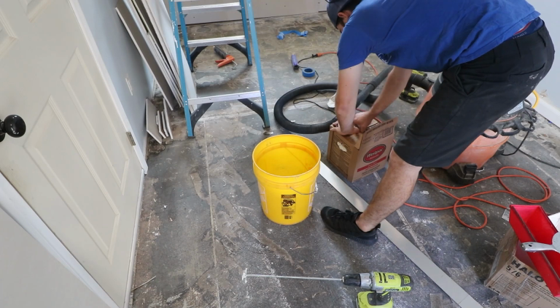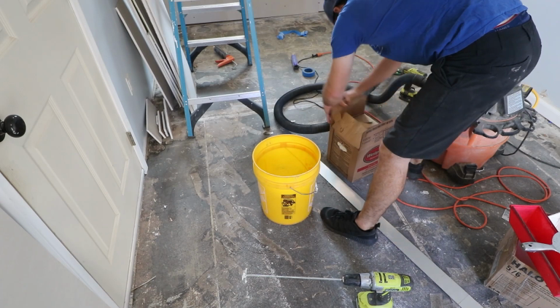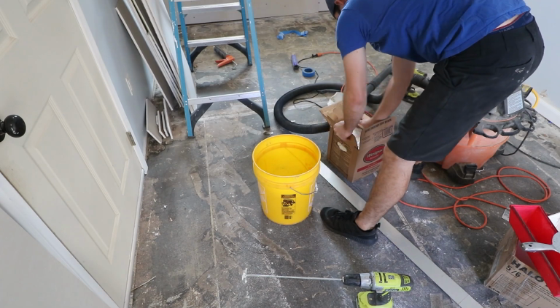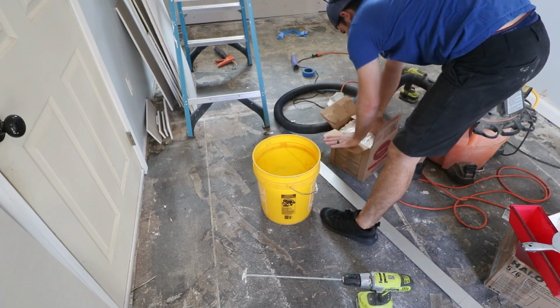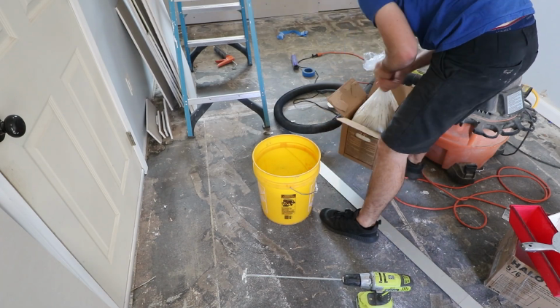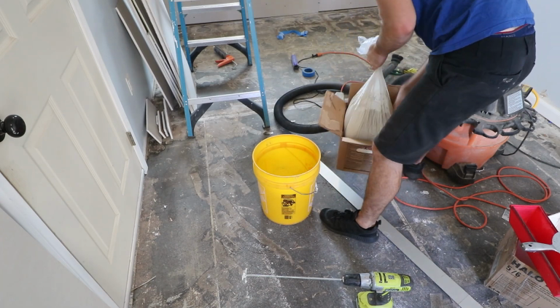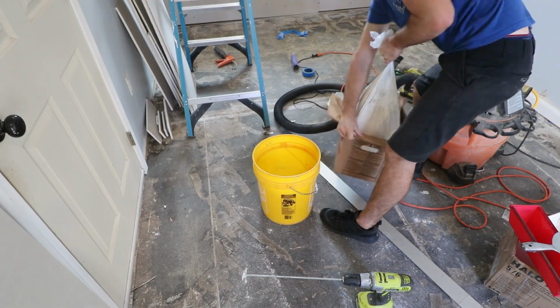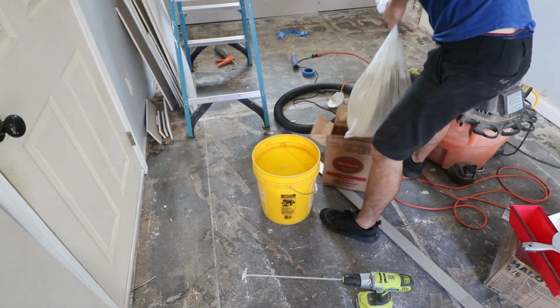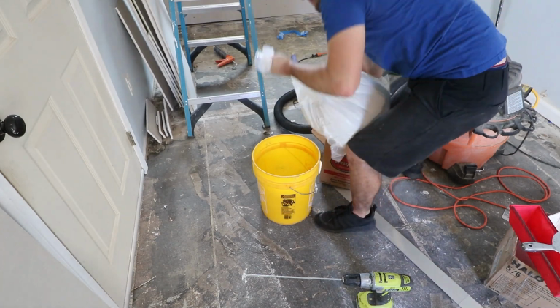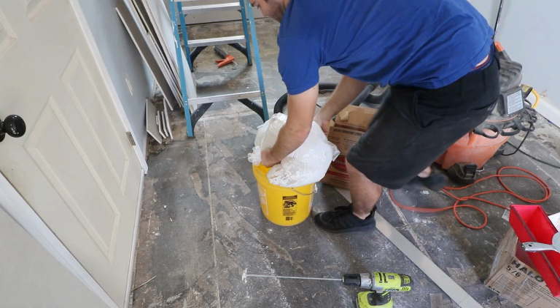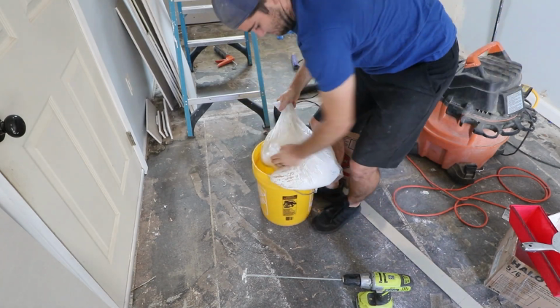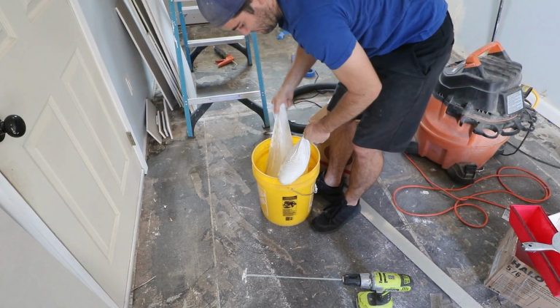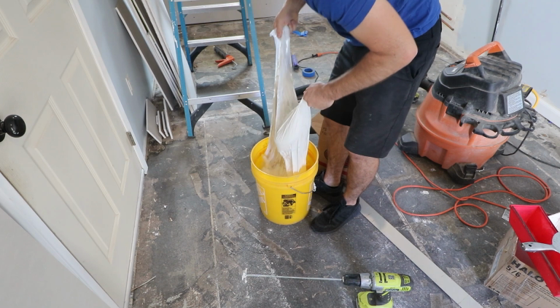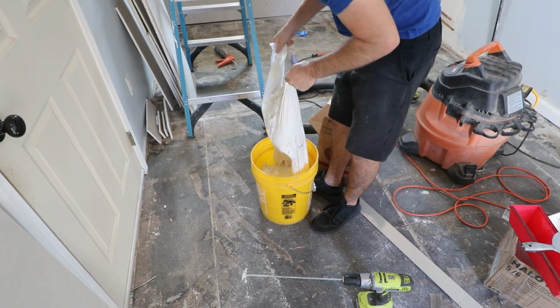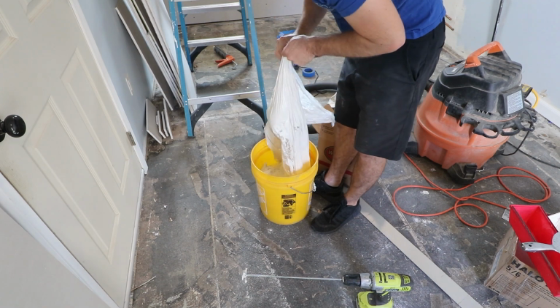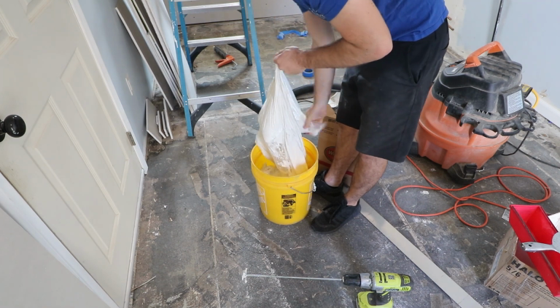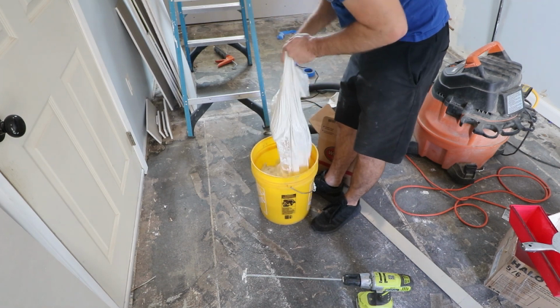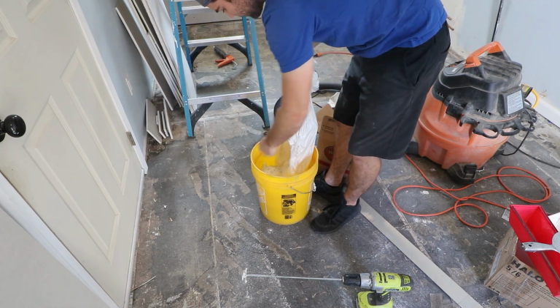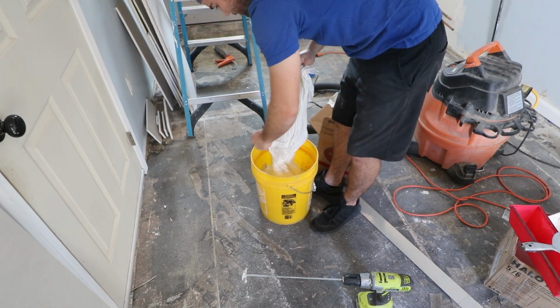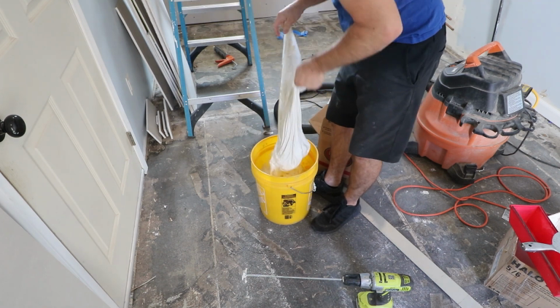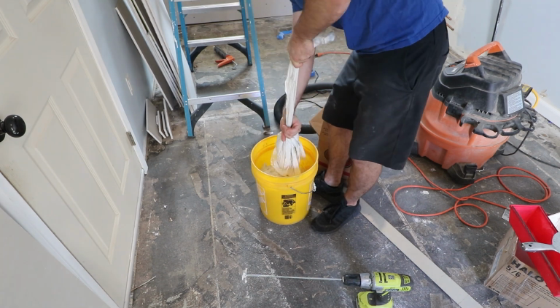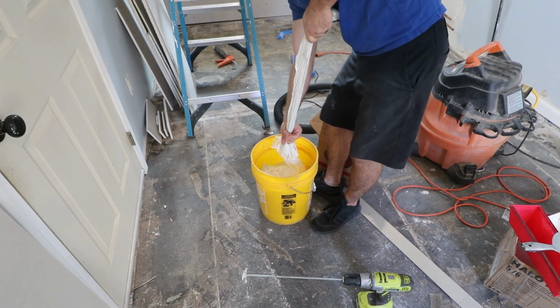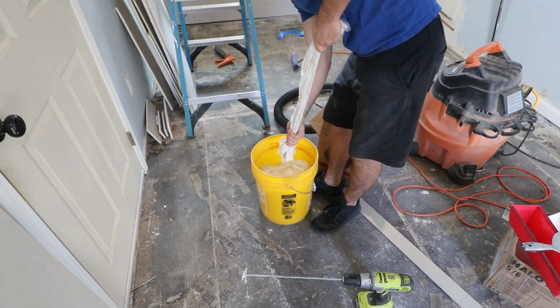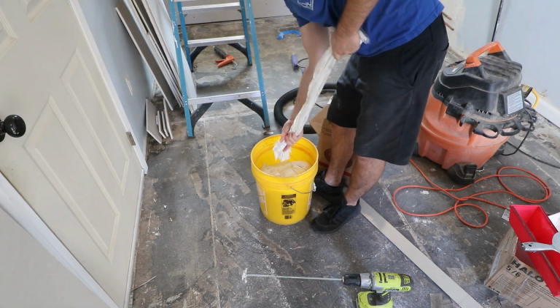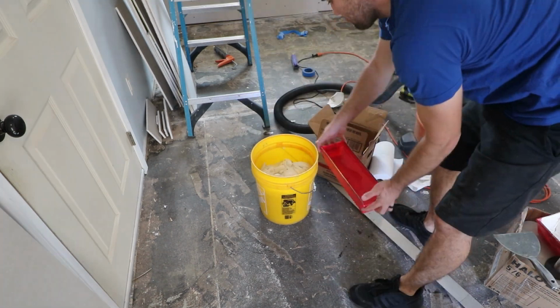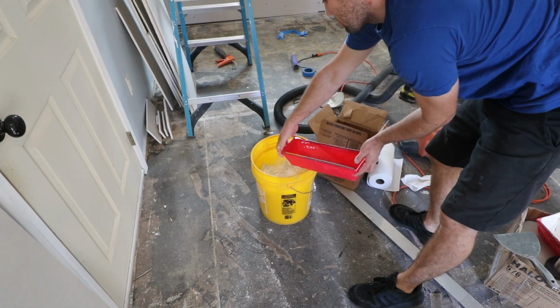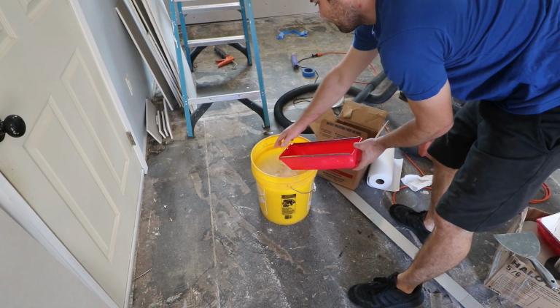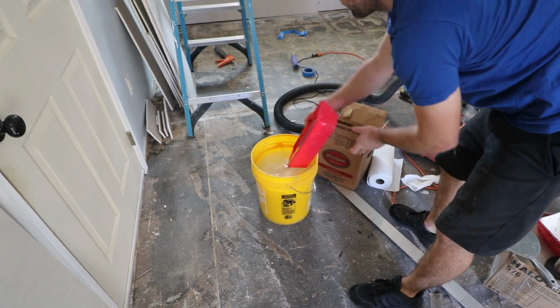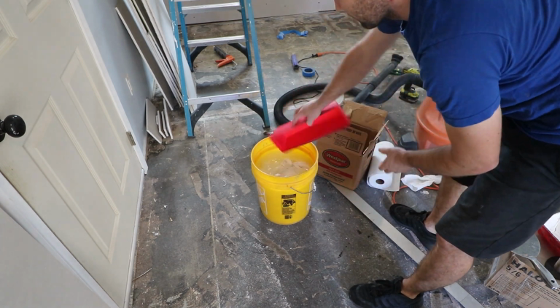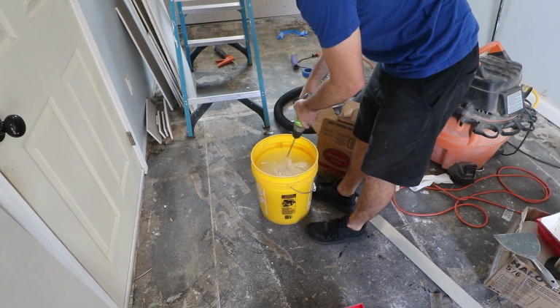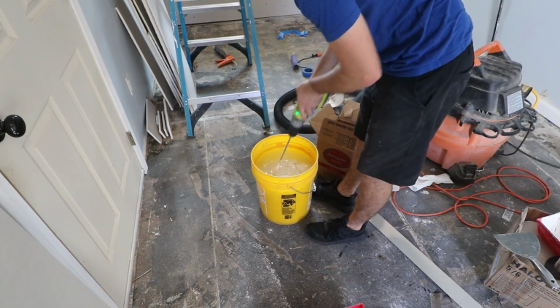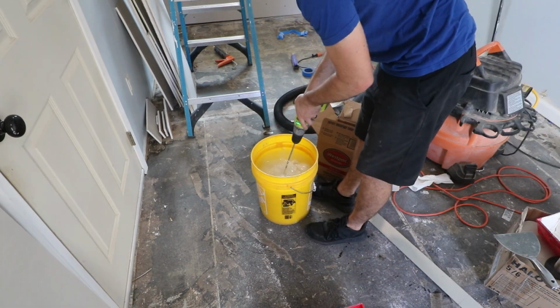As far as mudding drywall goes, you either love it or hate it. I used to hate it because I was so green, but now that I've done more and more over the years, I find it kind of meditative — but I still hate it.